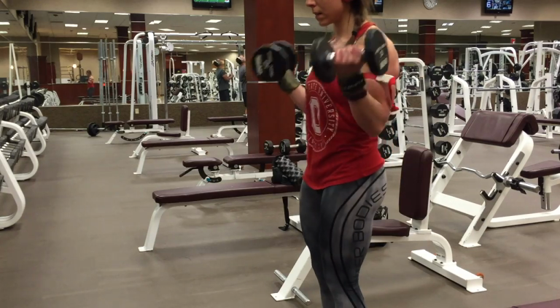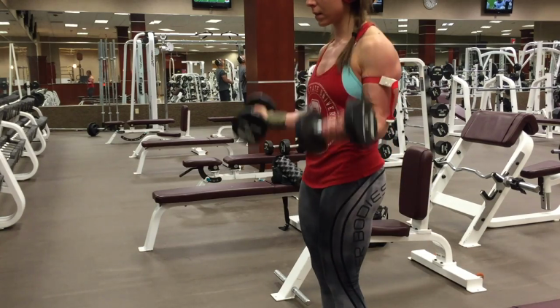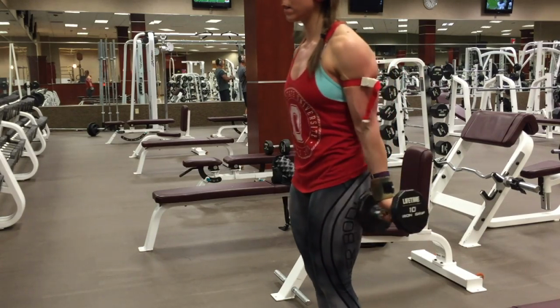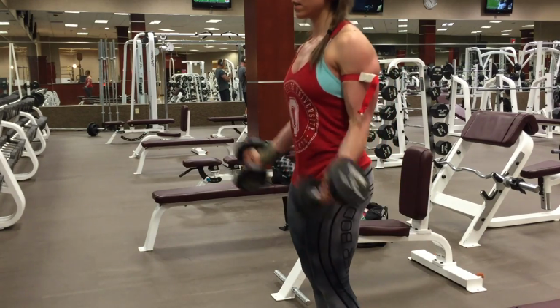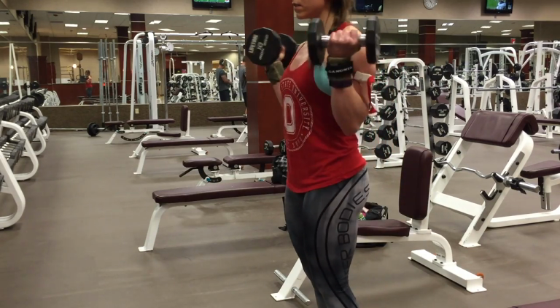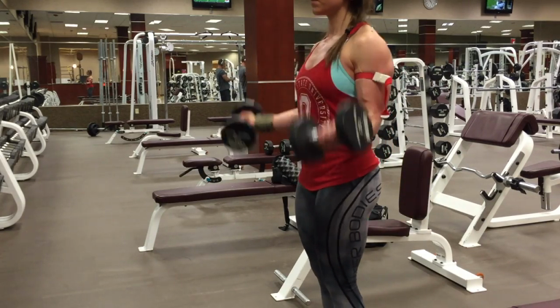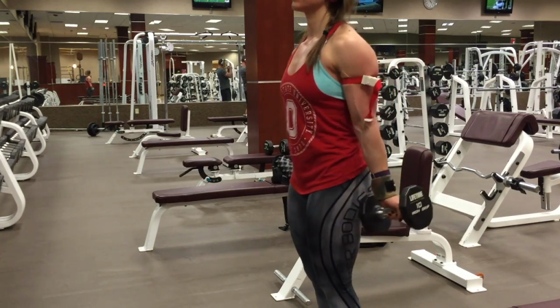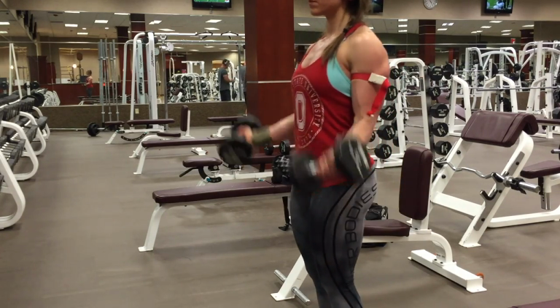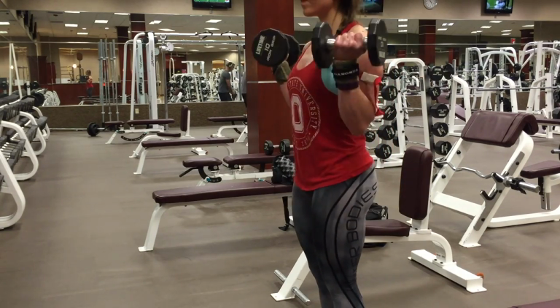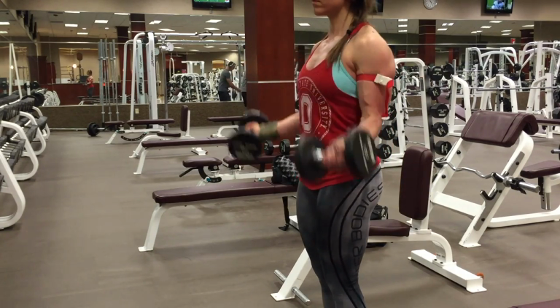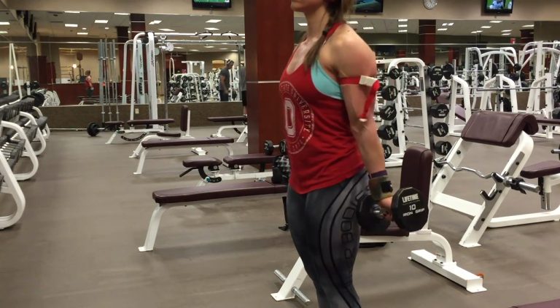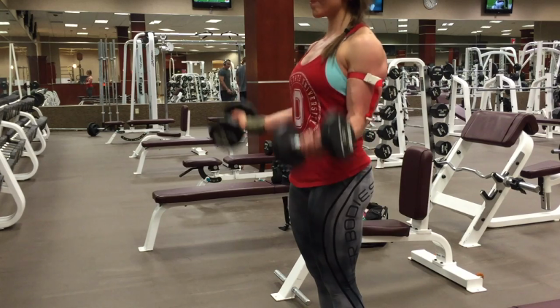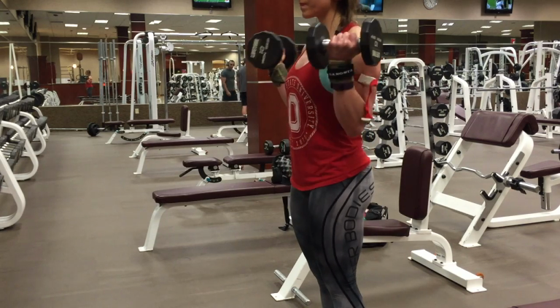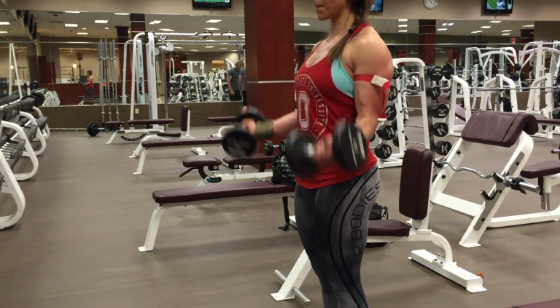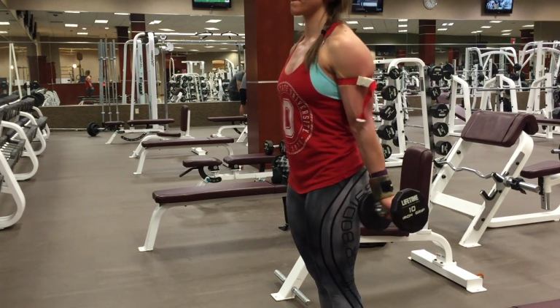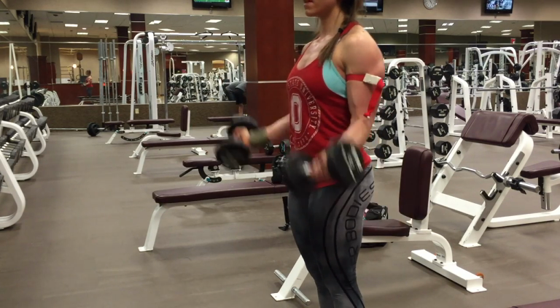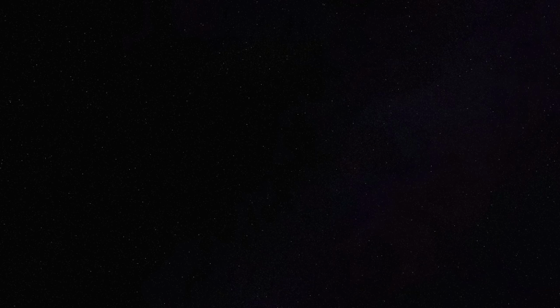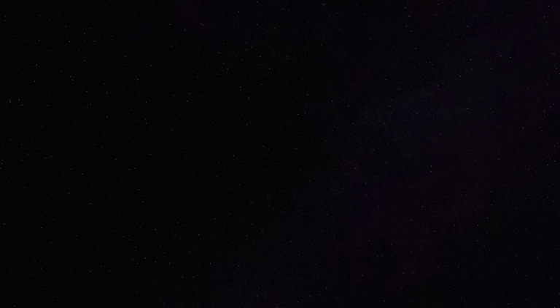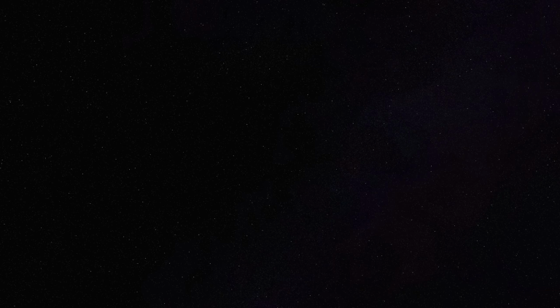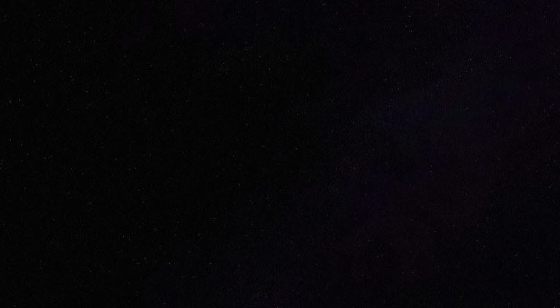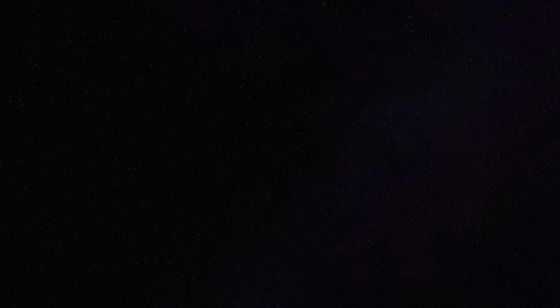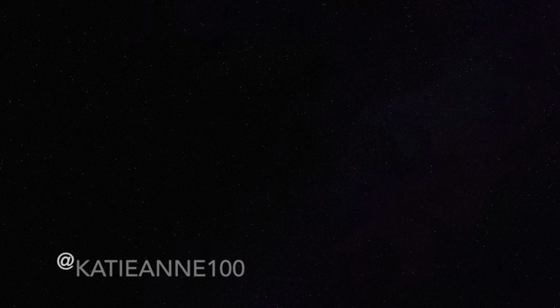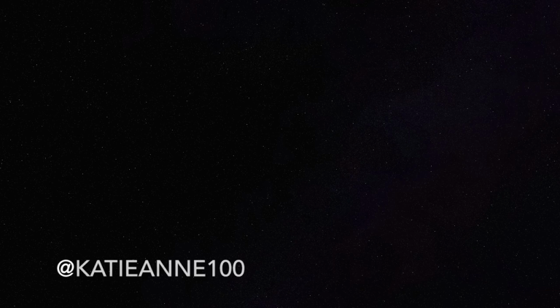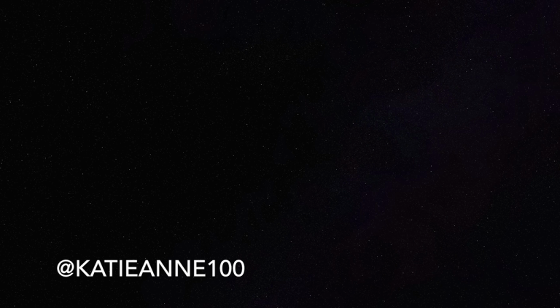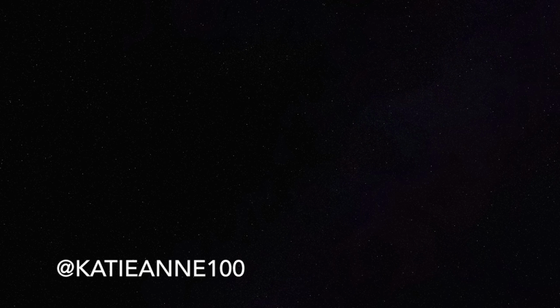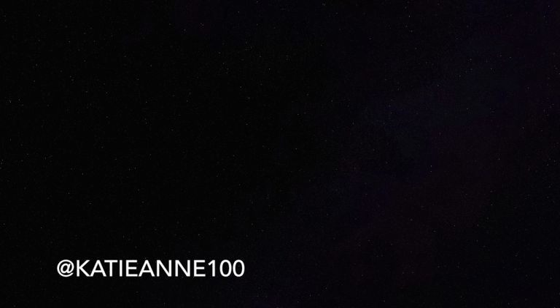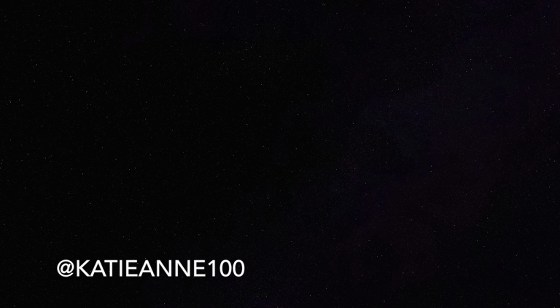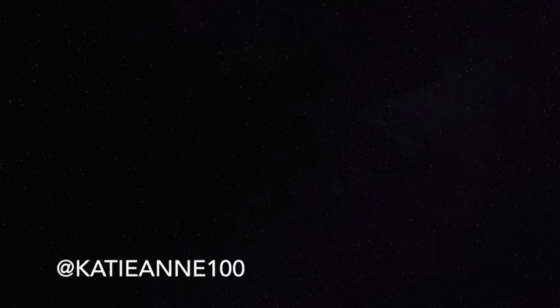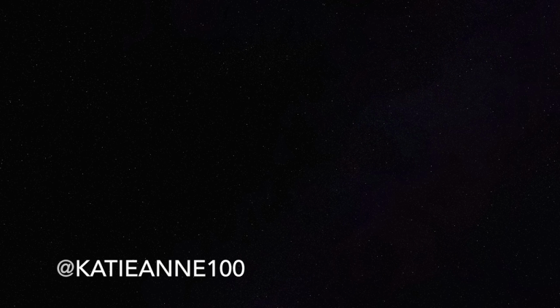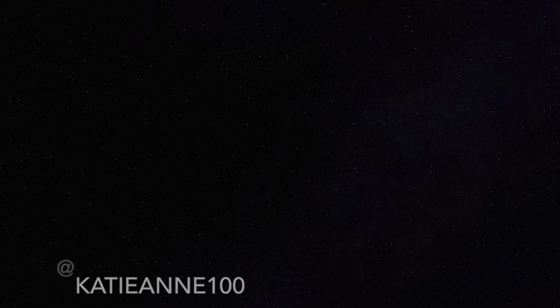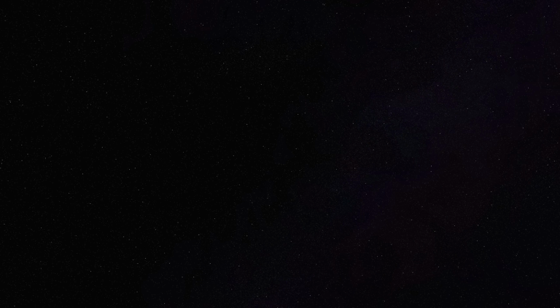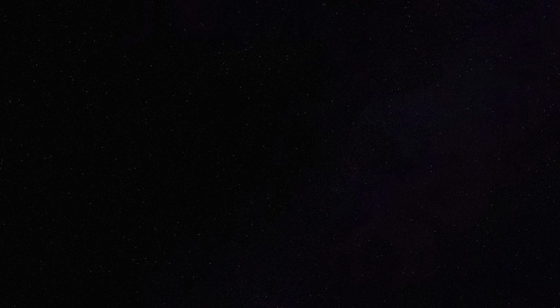That's the basic protocol for blood flow restriction and how I like to use it. I do incorporate it for both upper body and lower body pretty frequently. I hope this is helpful for all the questions I frequently get, and I will talk to you guys soon.